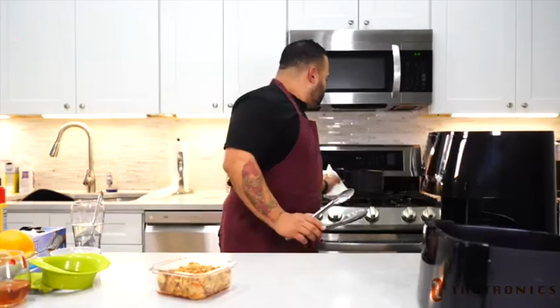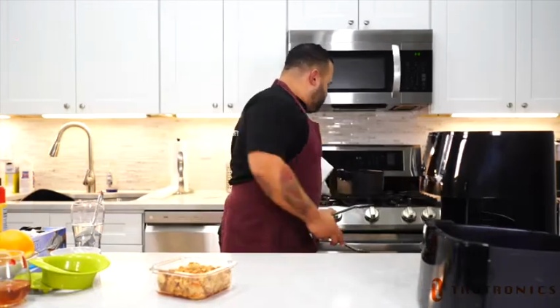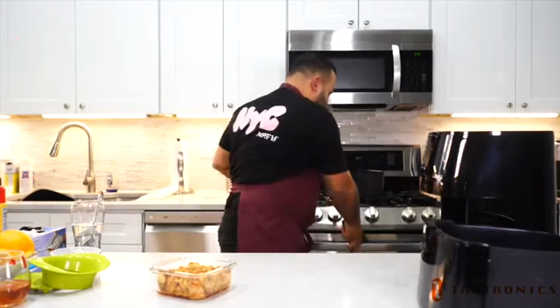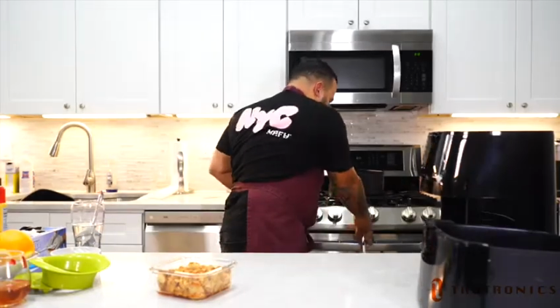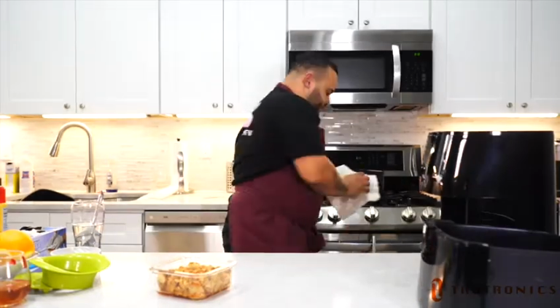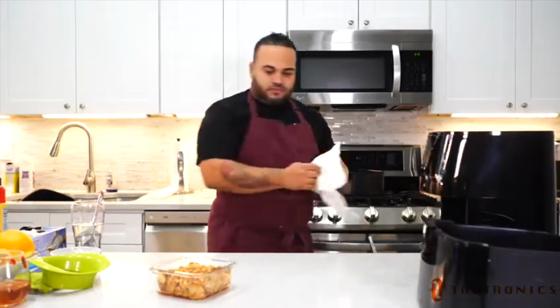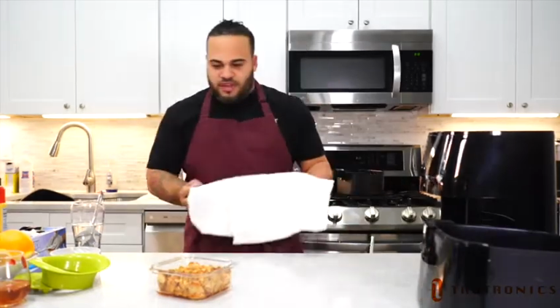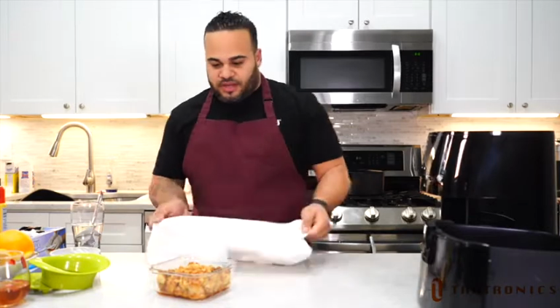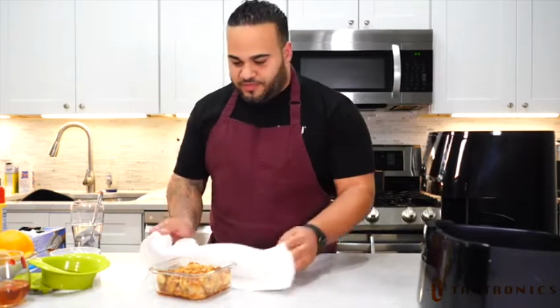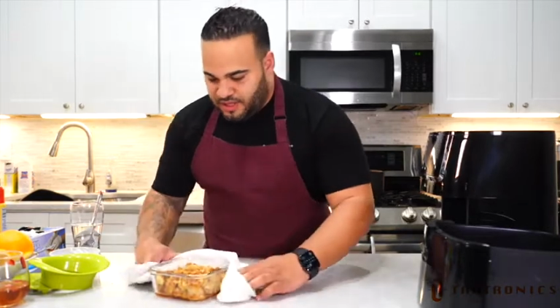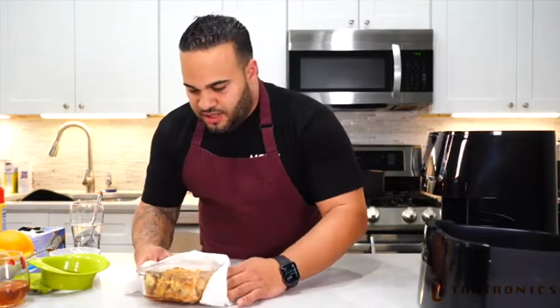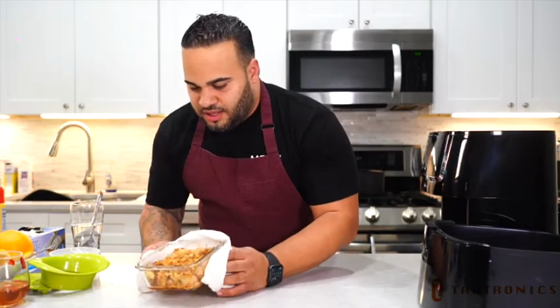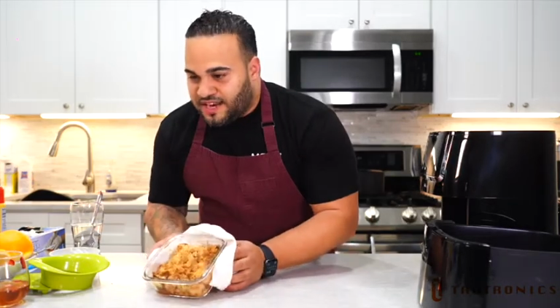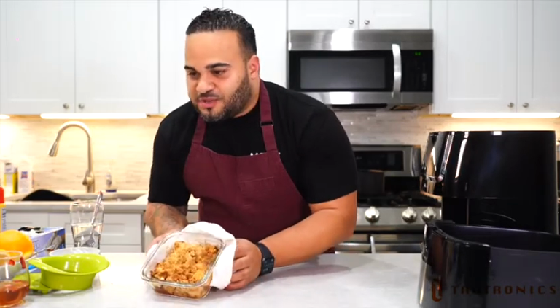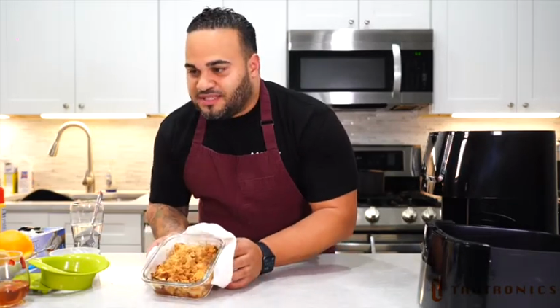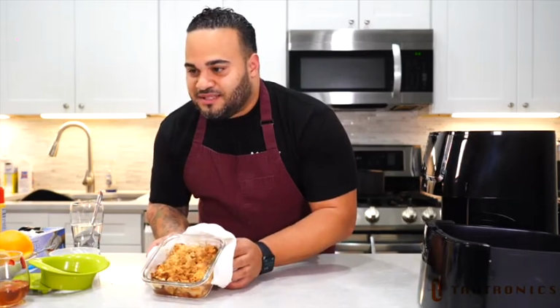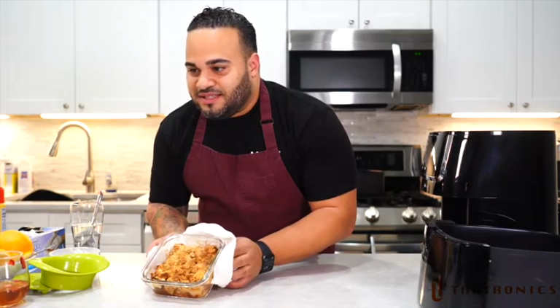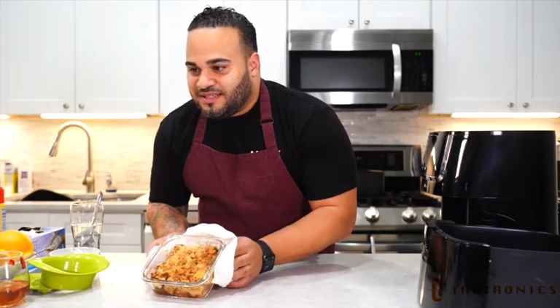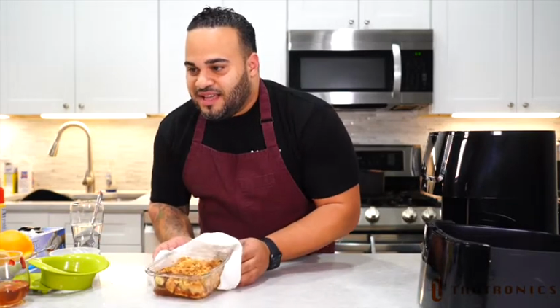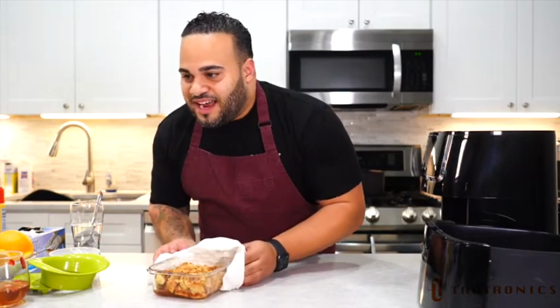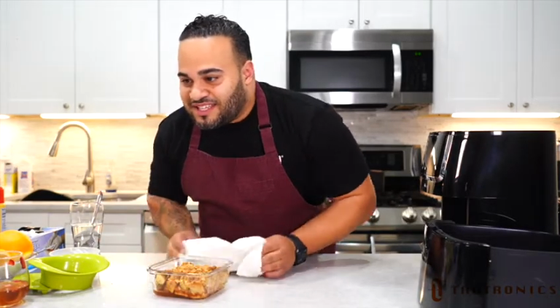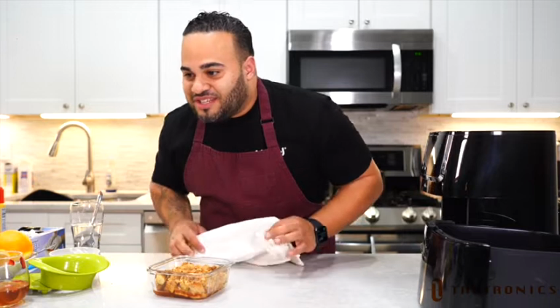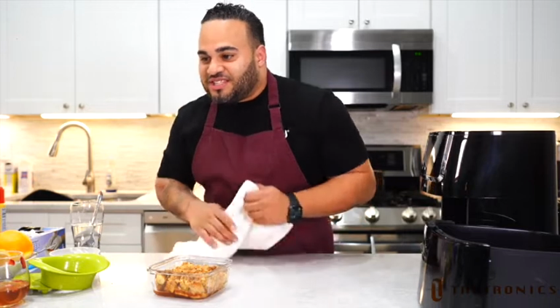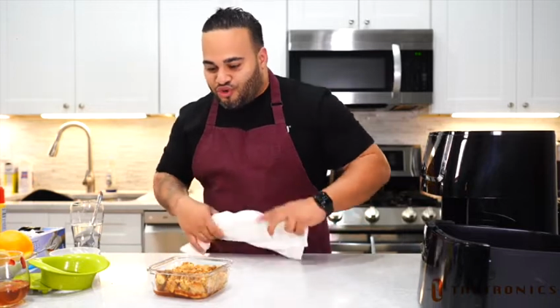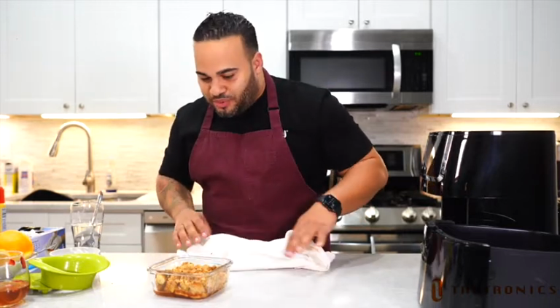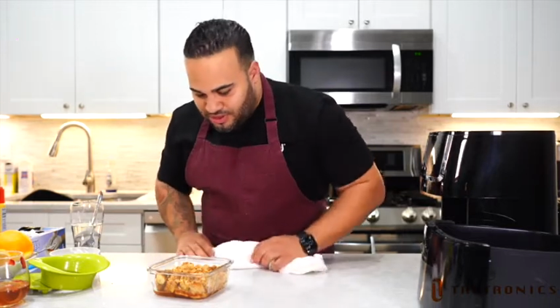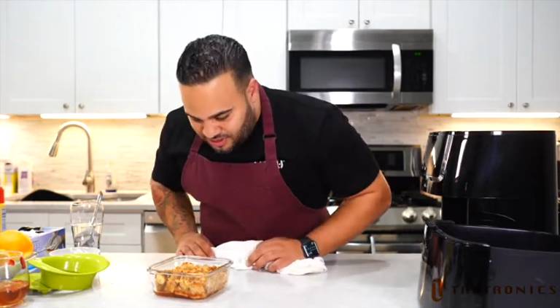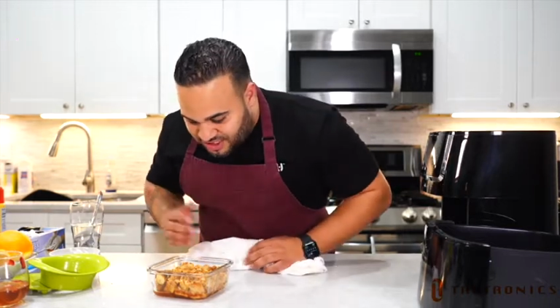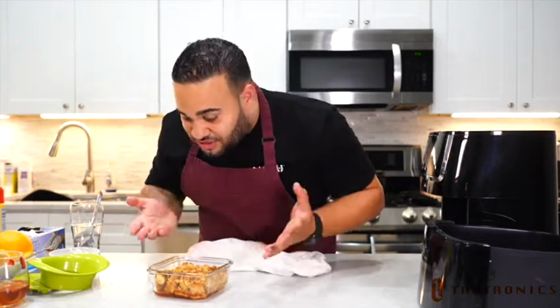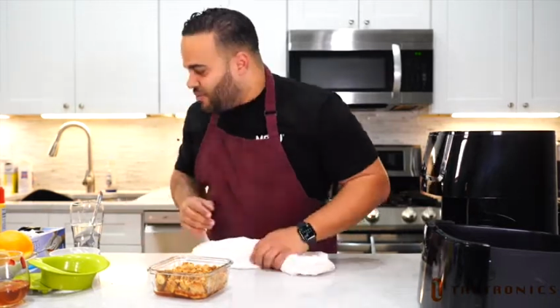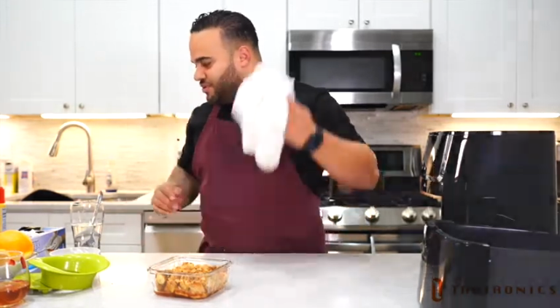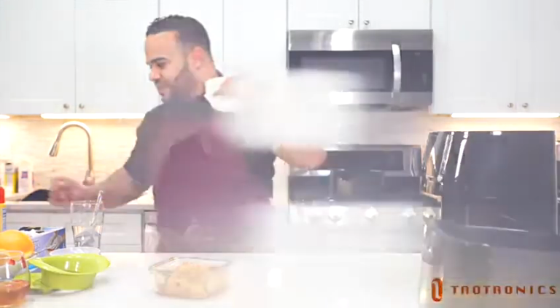I think we did good. You get the nice crispiness. Carrie, I see yours — it looks incredible. It smells incredible. It's awesome.